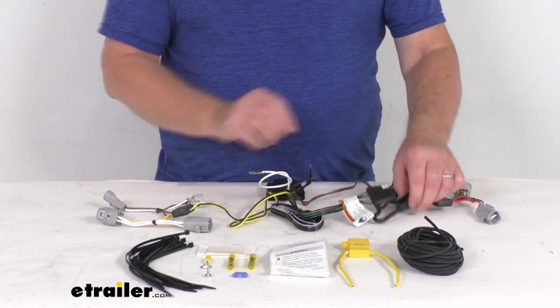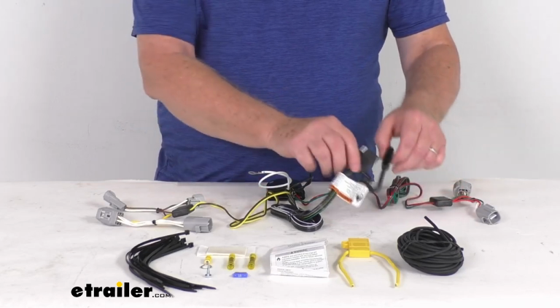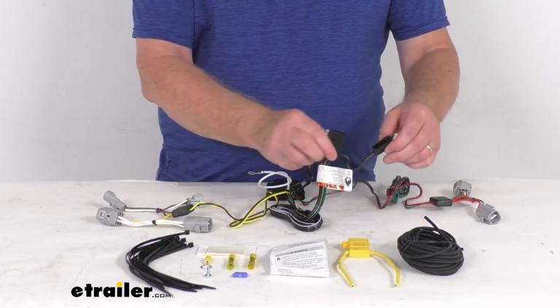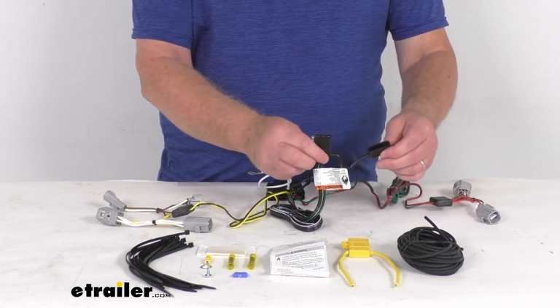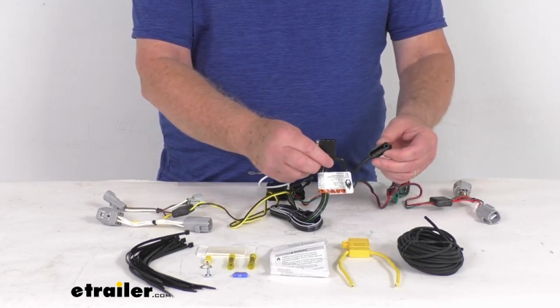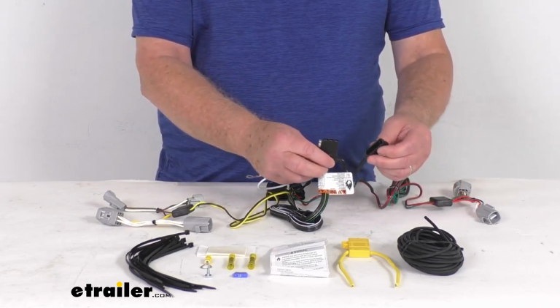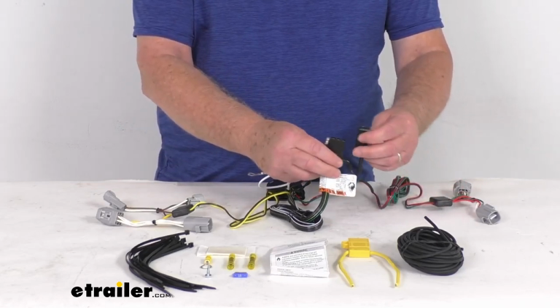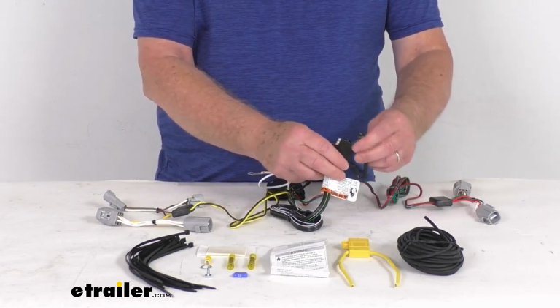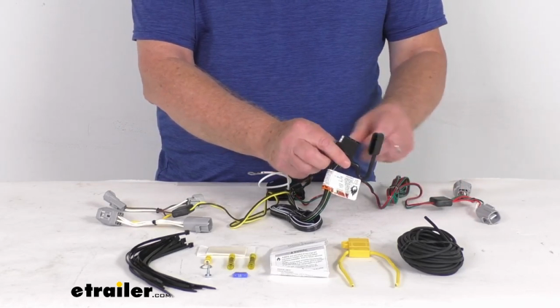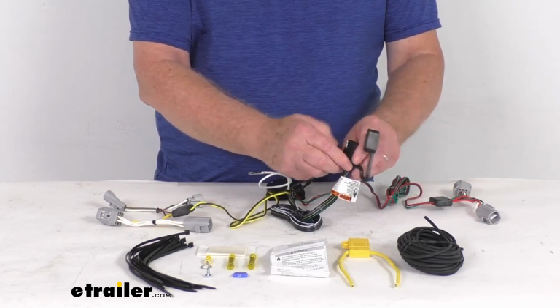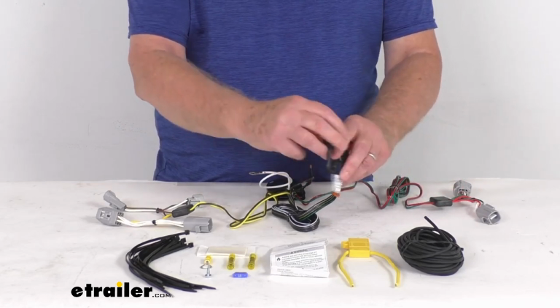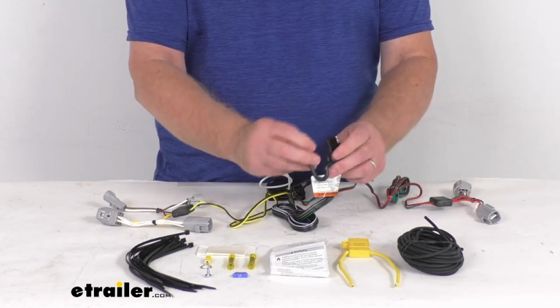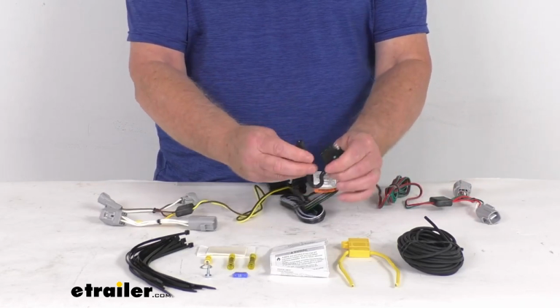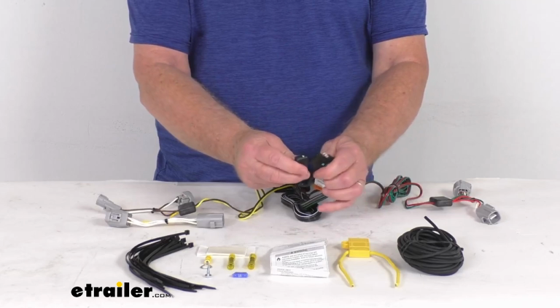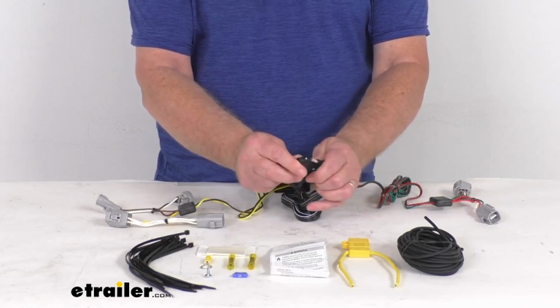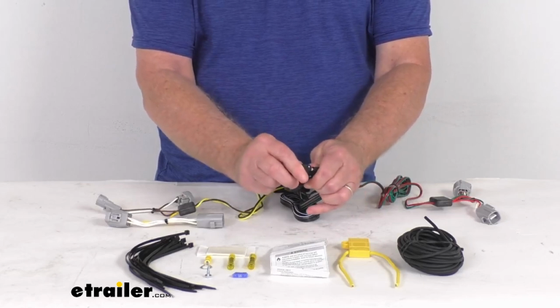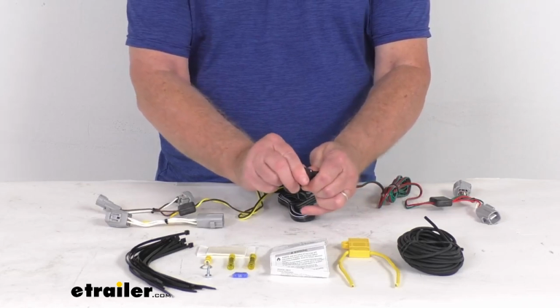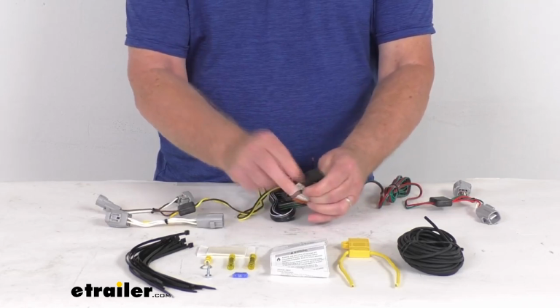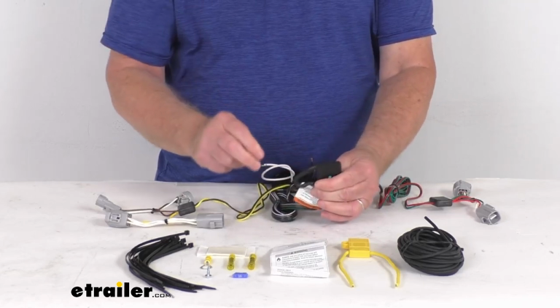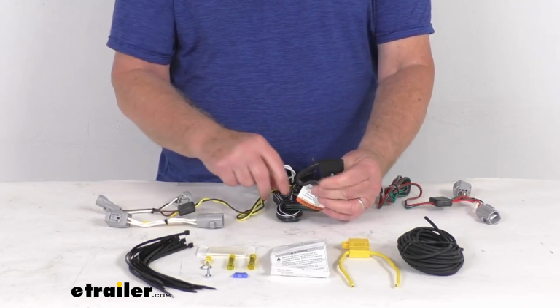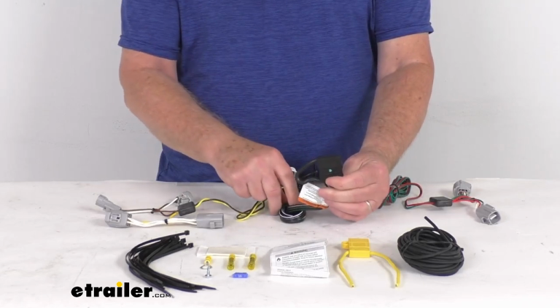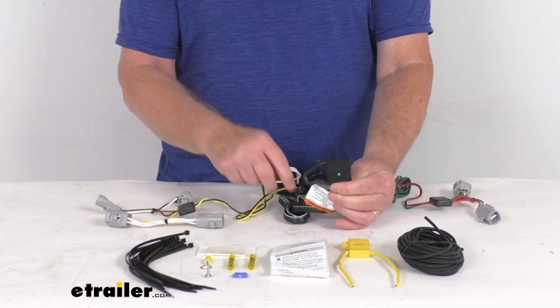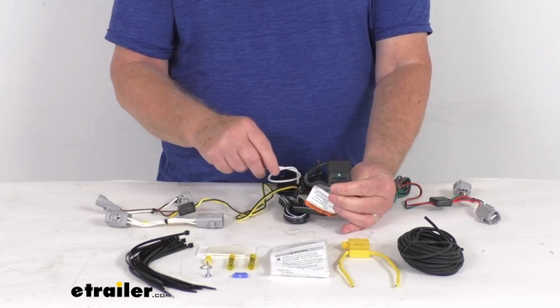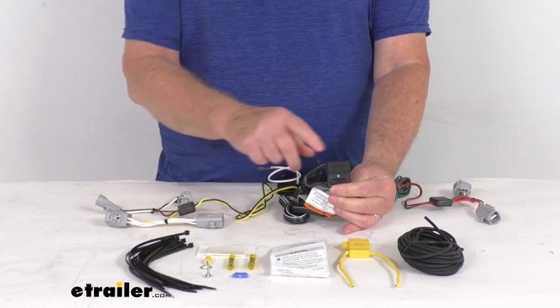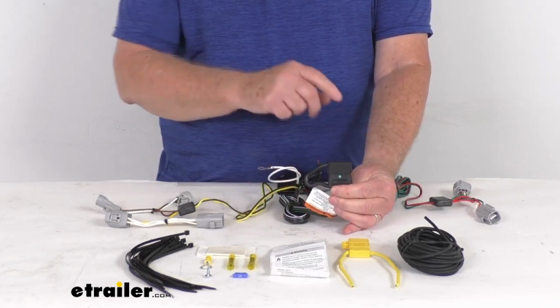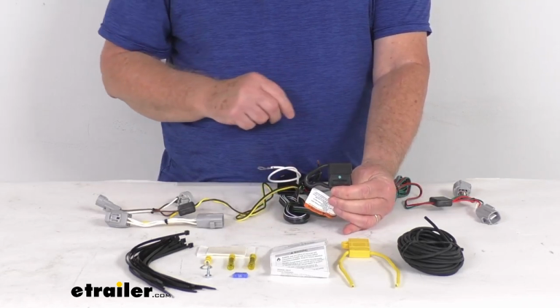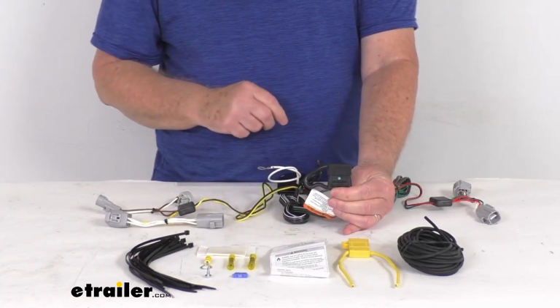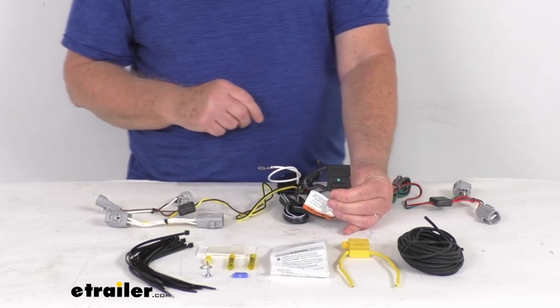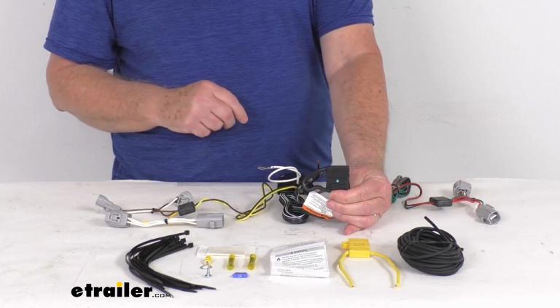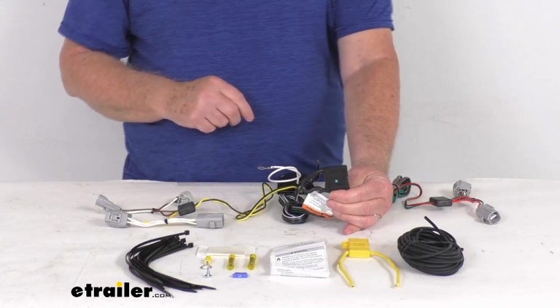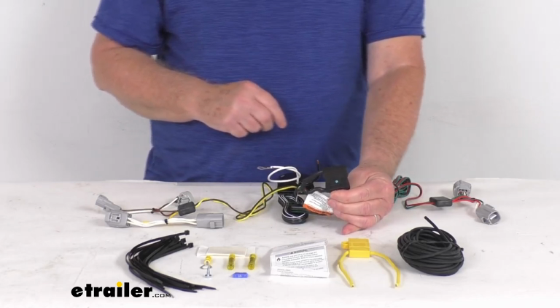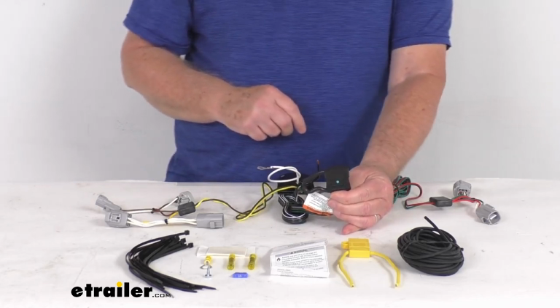It comes with an integrated dust cover that will go over the connector when you're not plugged into your trailer. You can put the dust cover over the terminals to protect it from damage or from the weather.